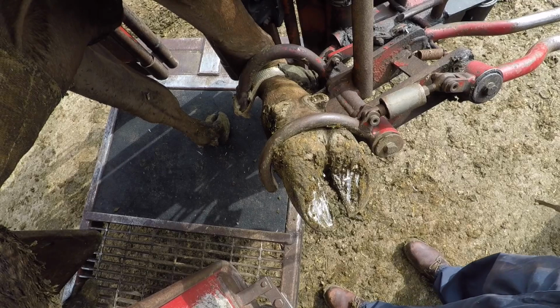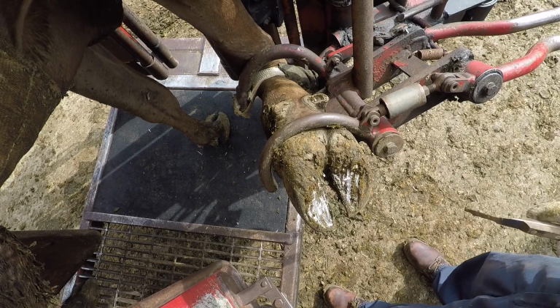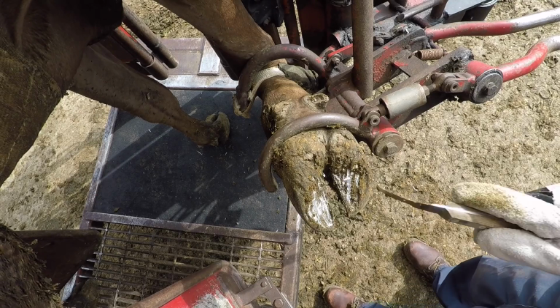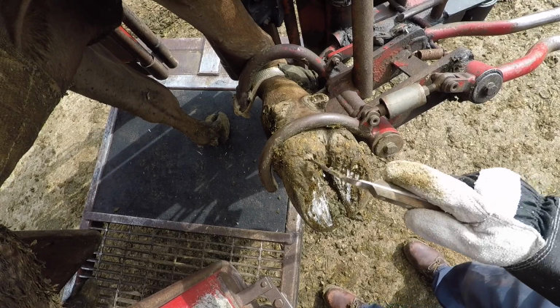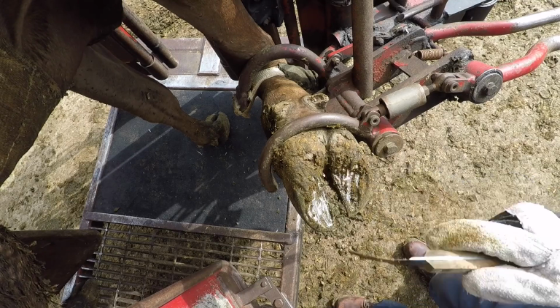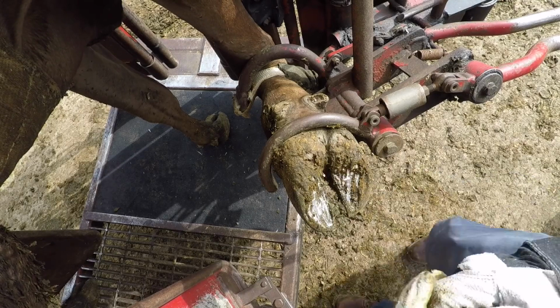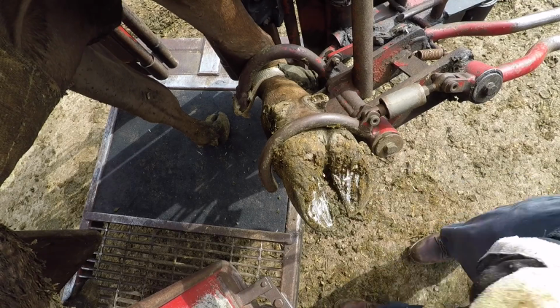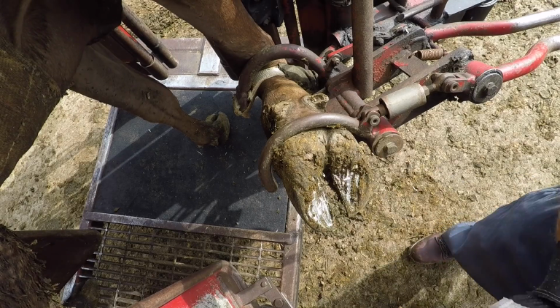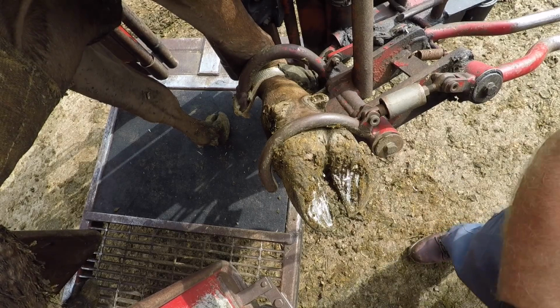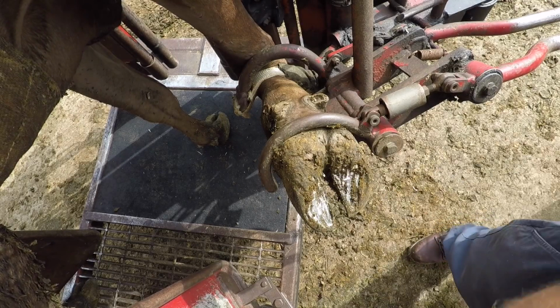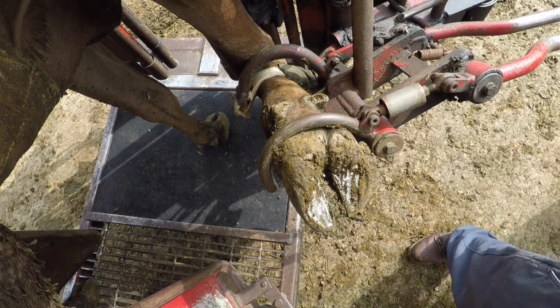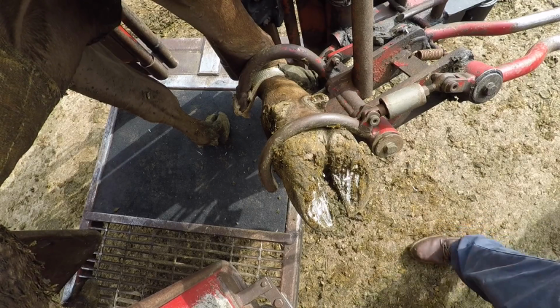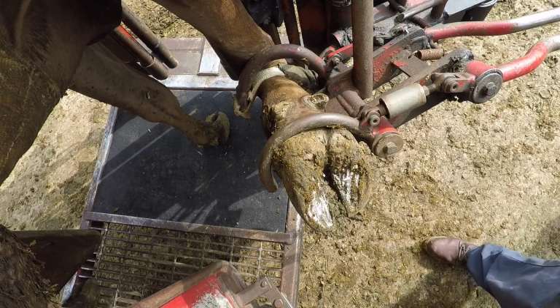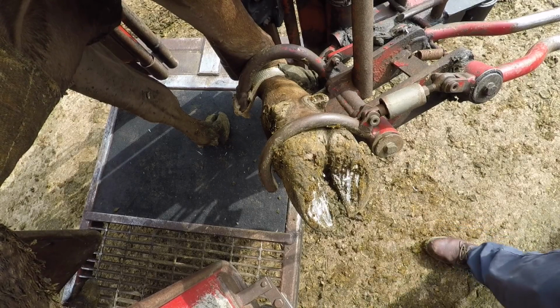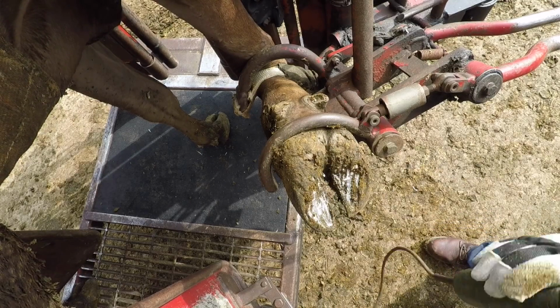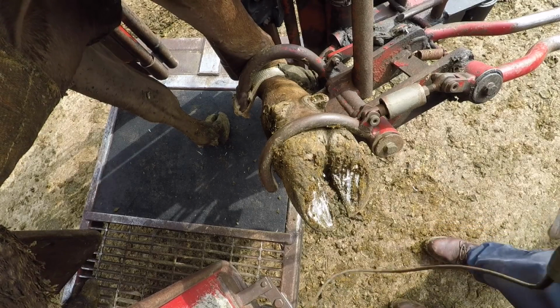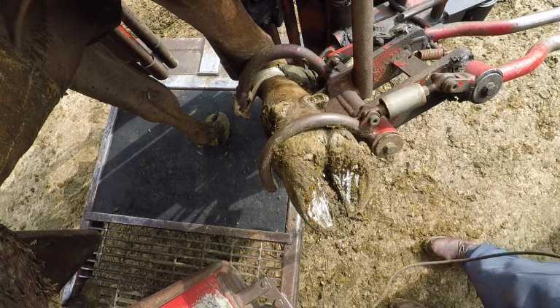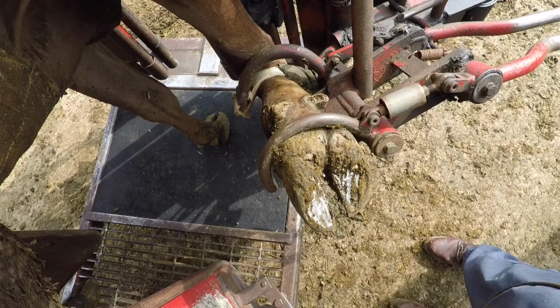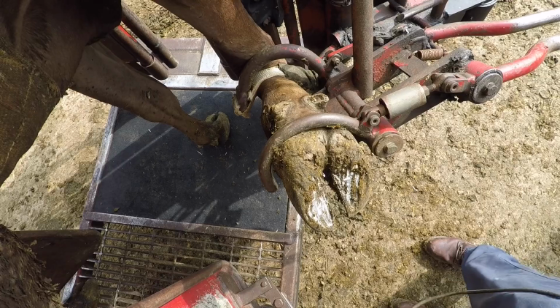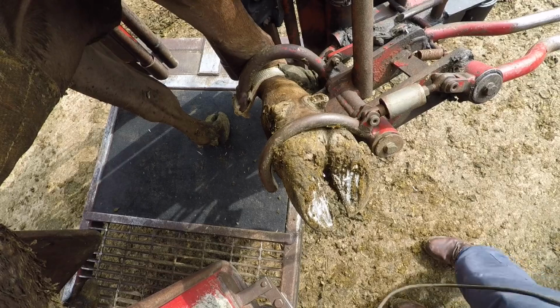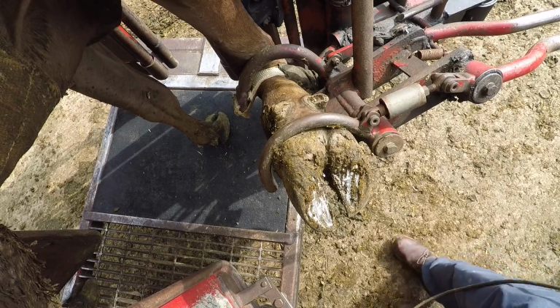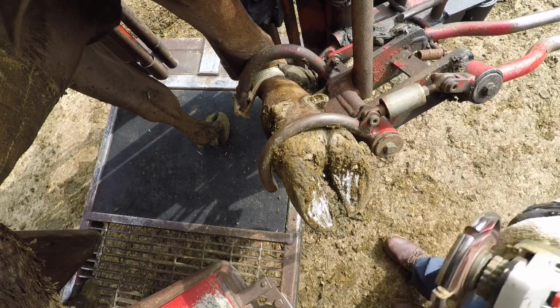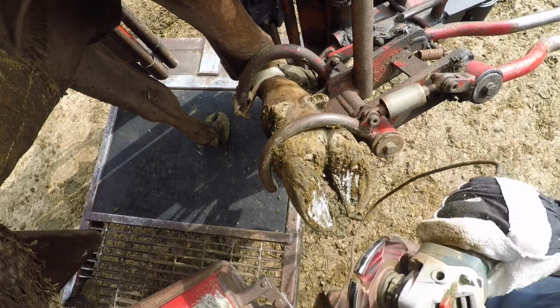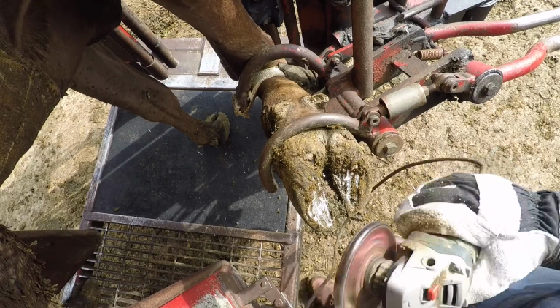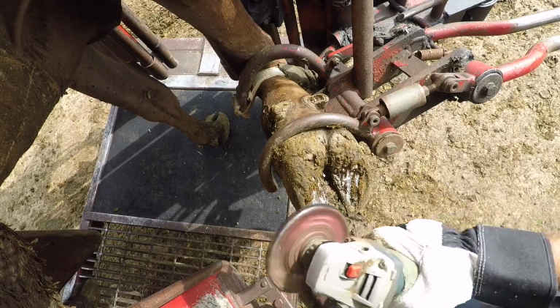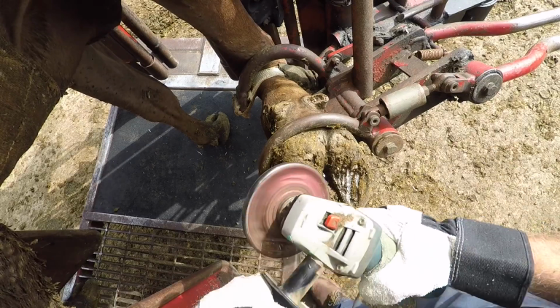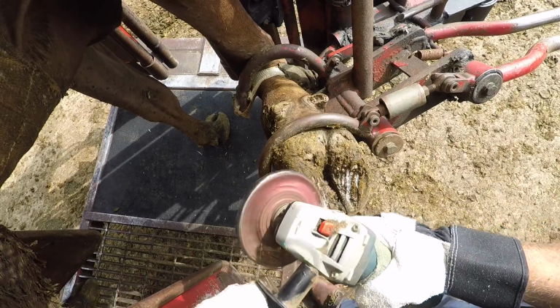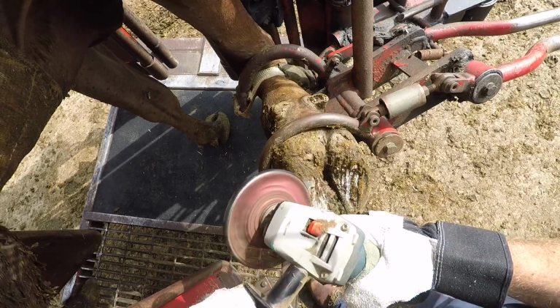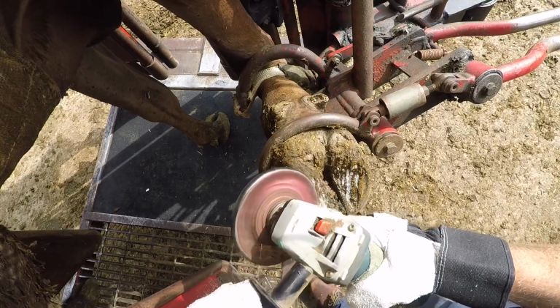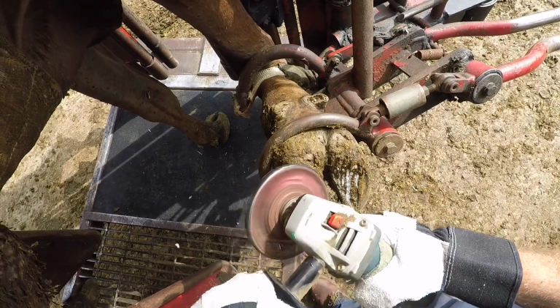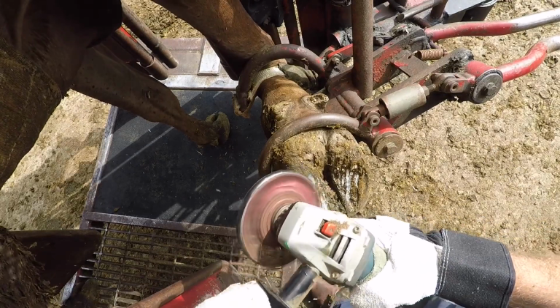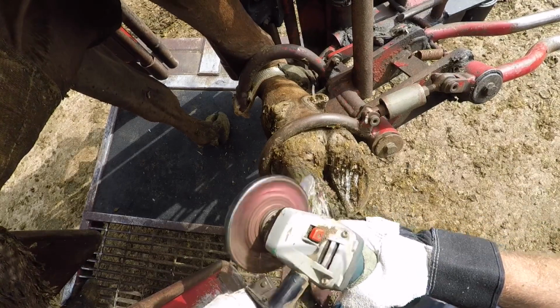Hello everyone and welcome back to the channel. In today's video we are visiting one of my organic herds and we are taking a look at a cow who's got an abscess in her right front foot.